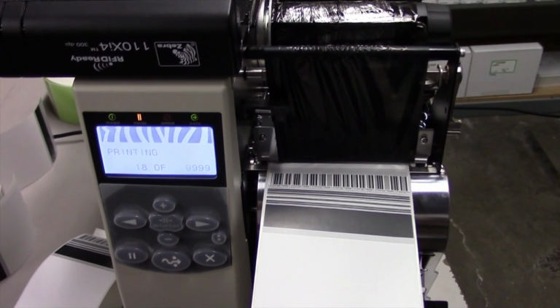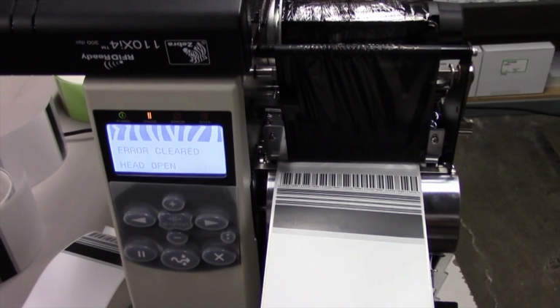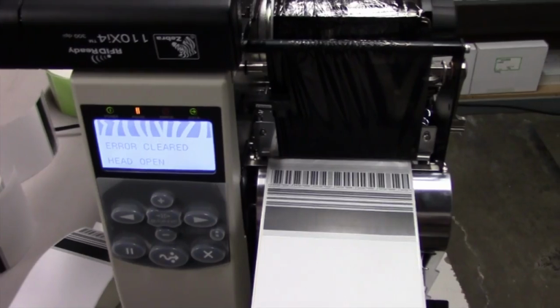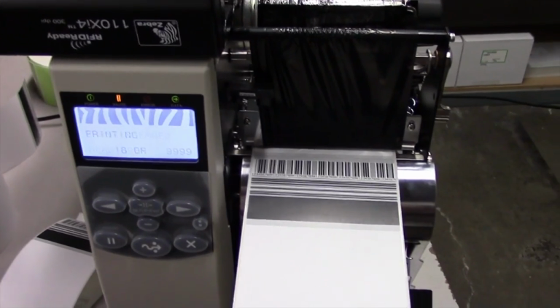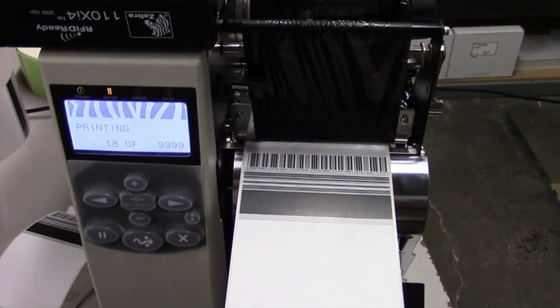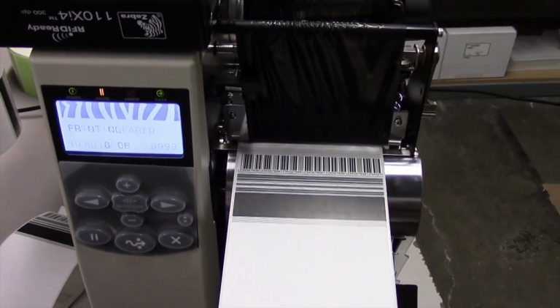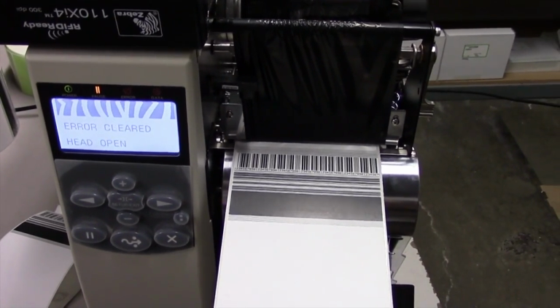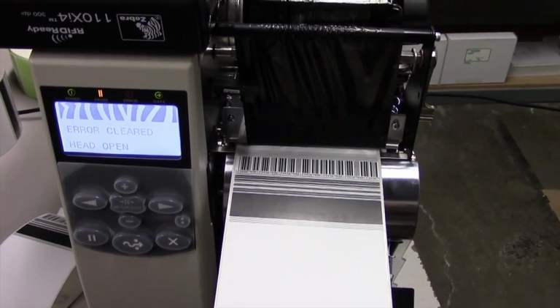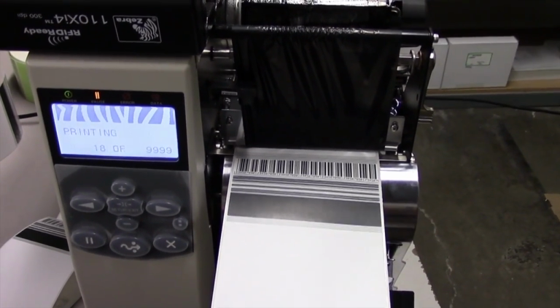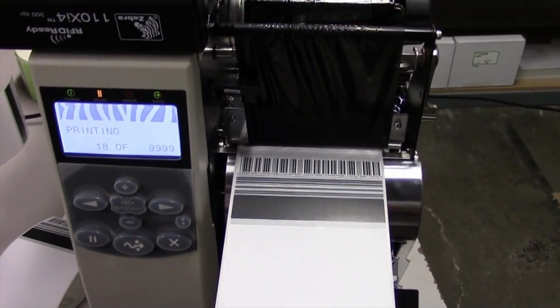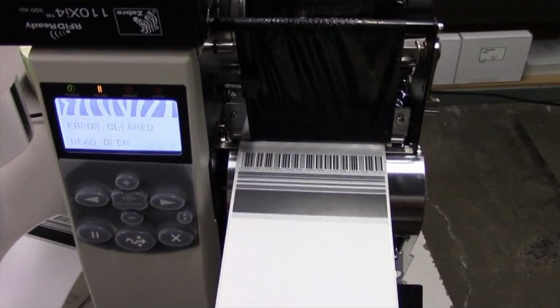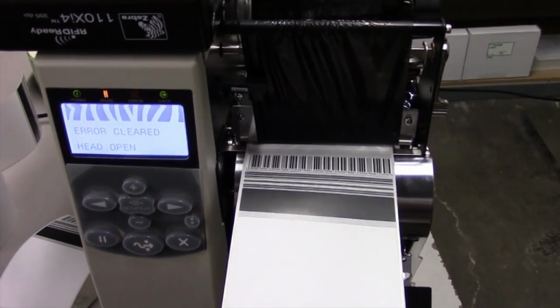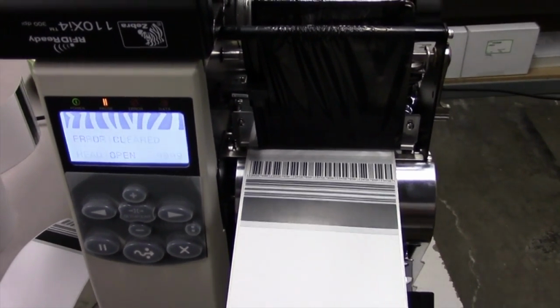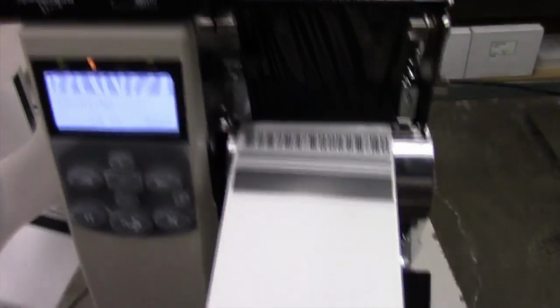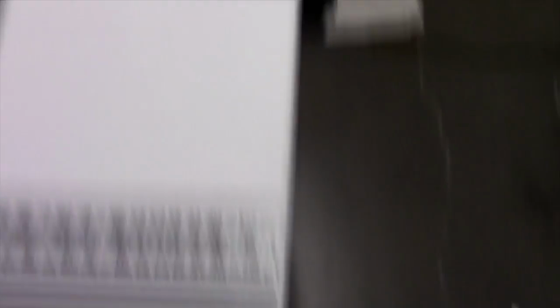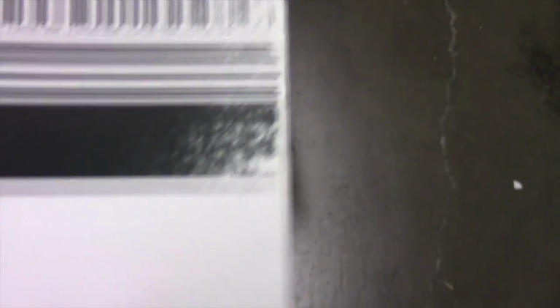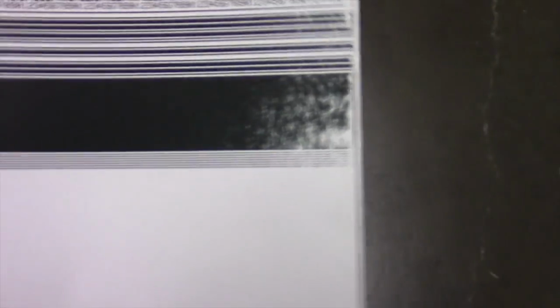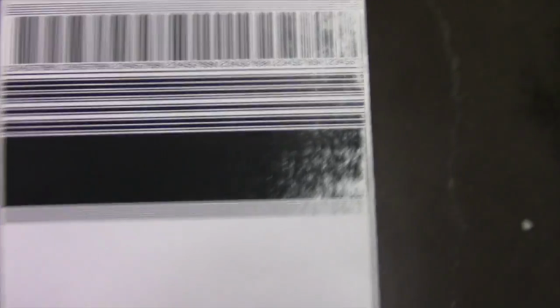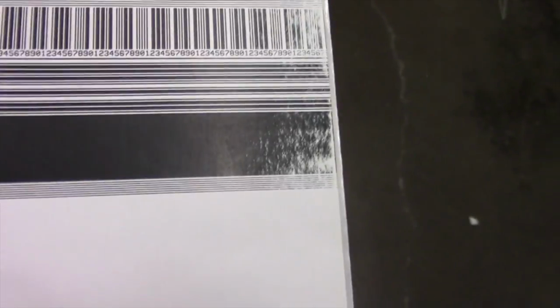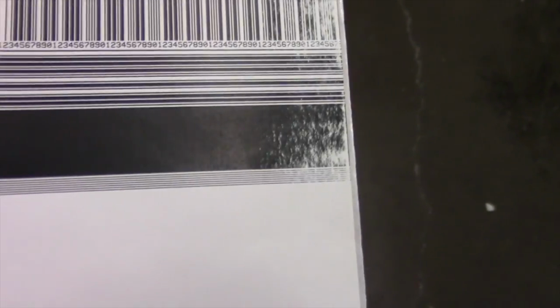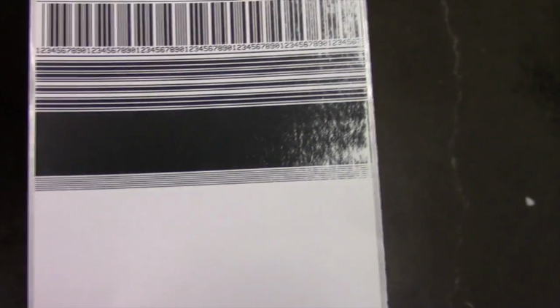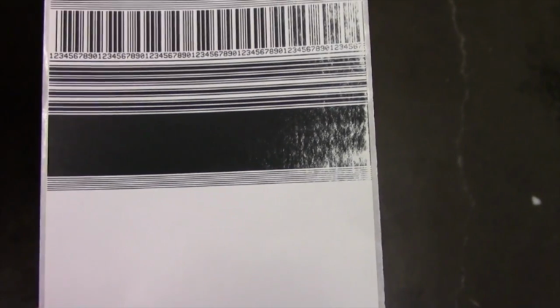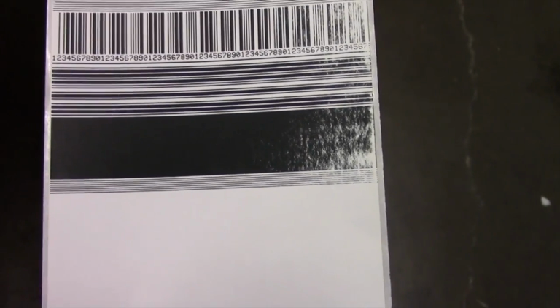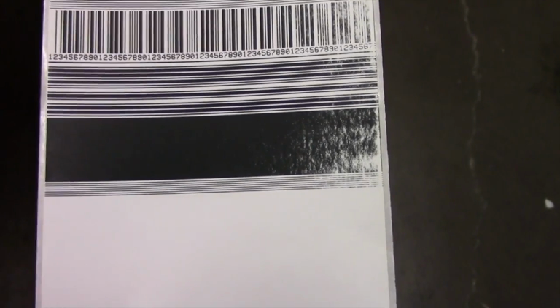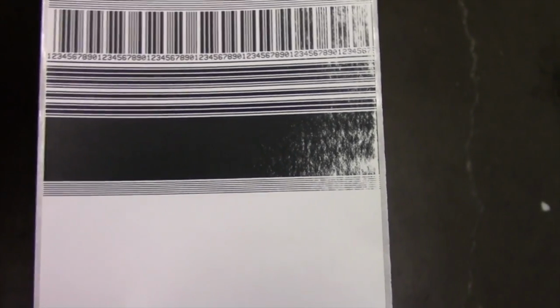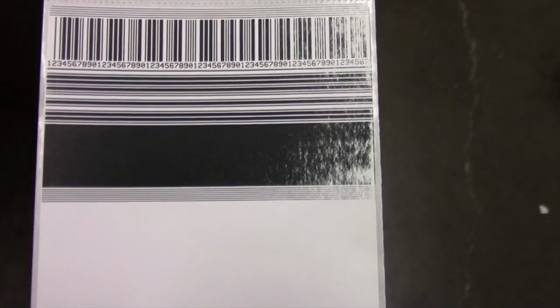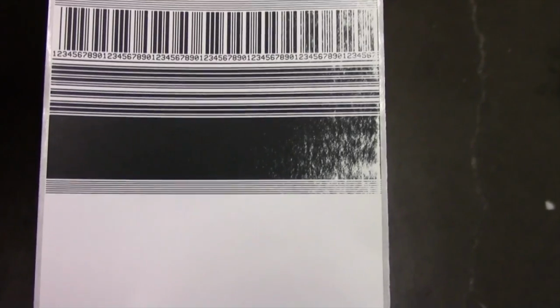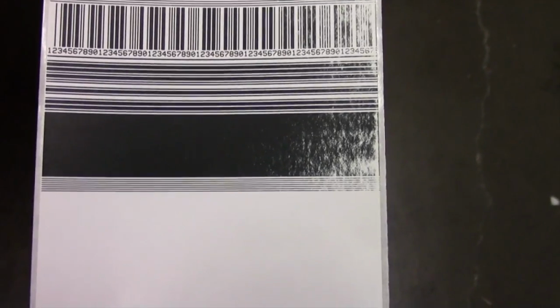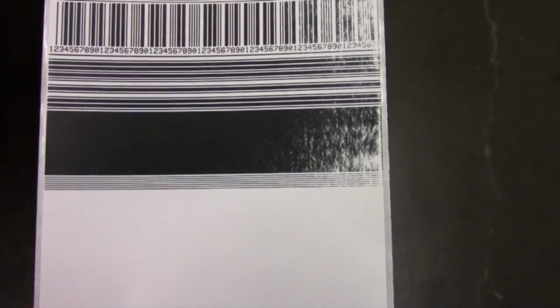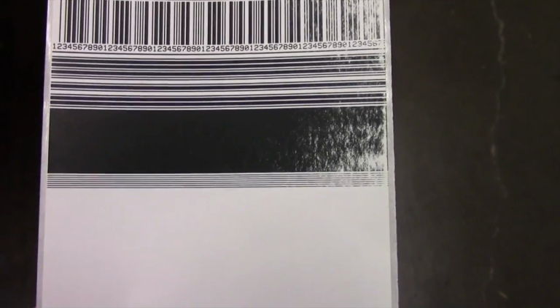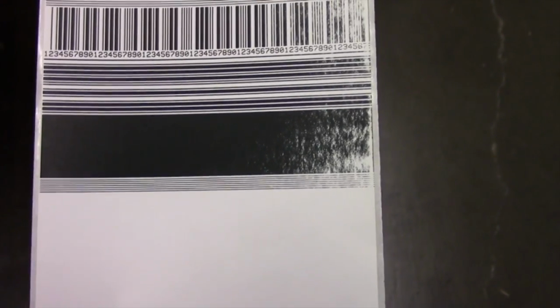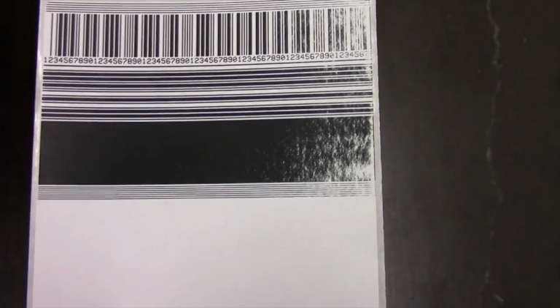105 series and XI series toggle assembly adjustment for print quality issues. As you can see down here, we've got a little fade on the right-hand side — clearly an indication of uneven print head balance across the label.